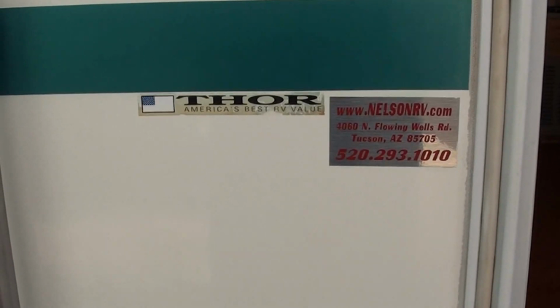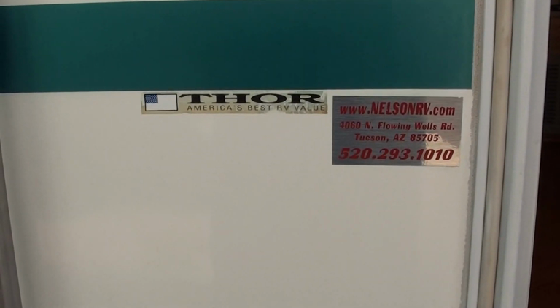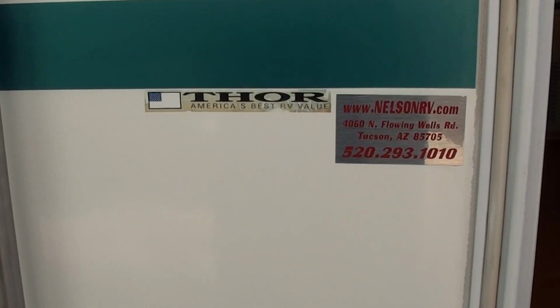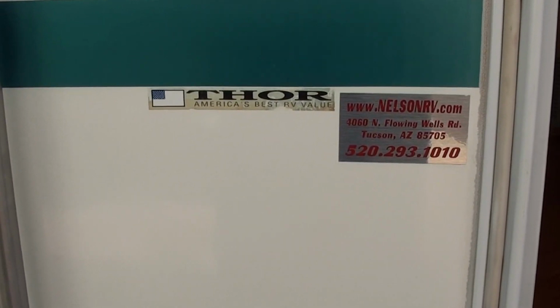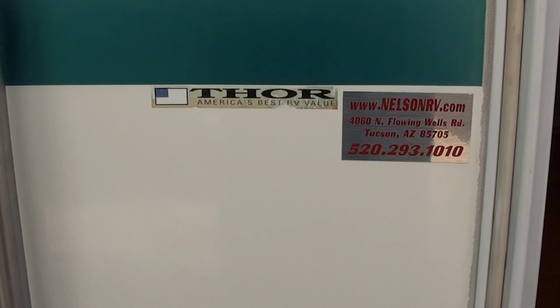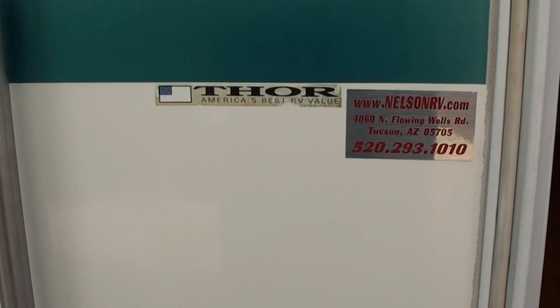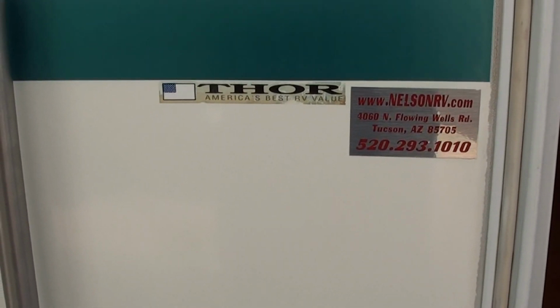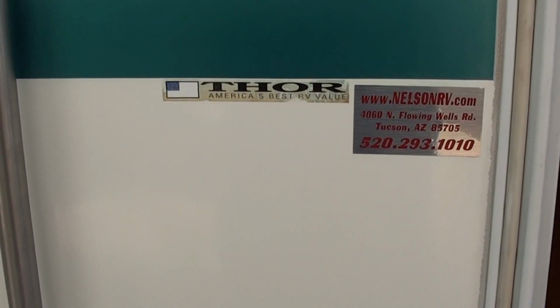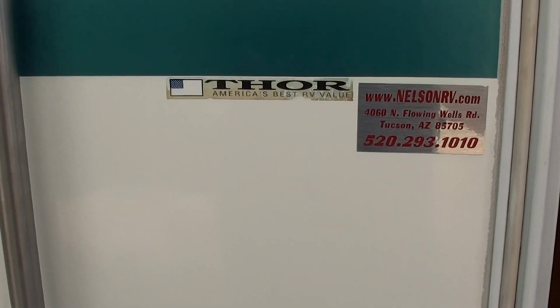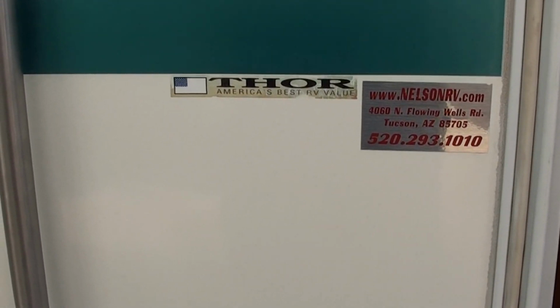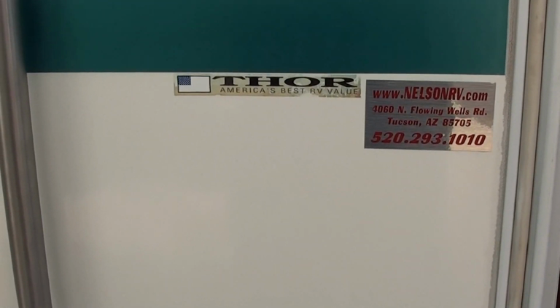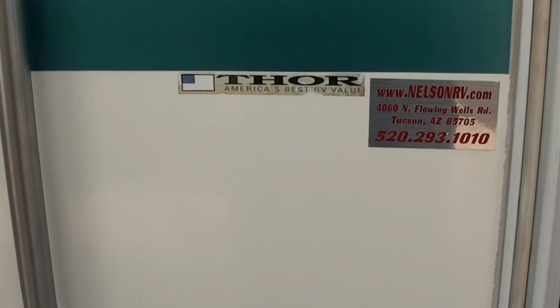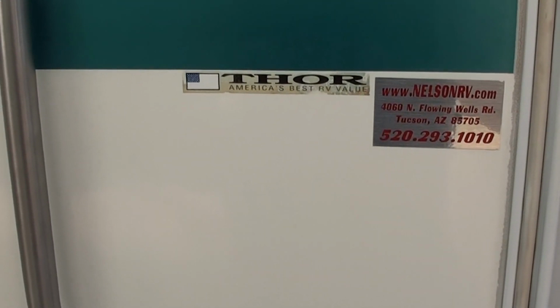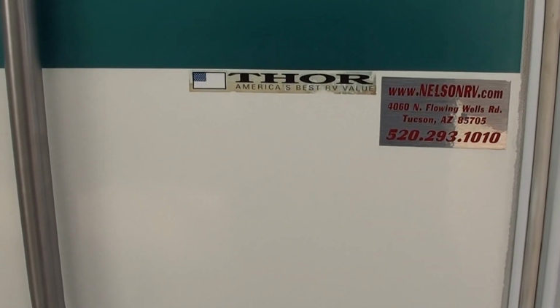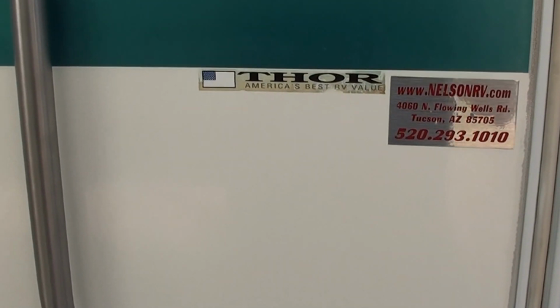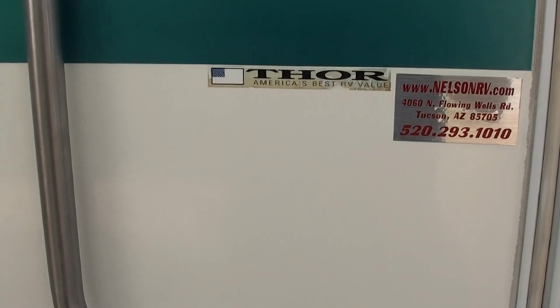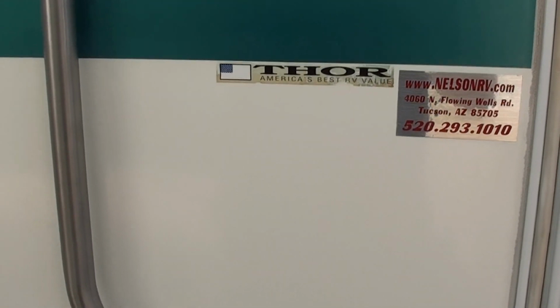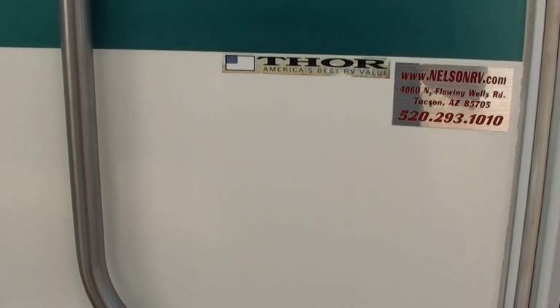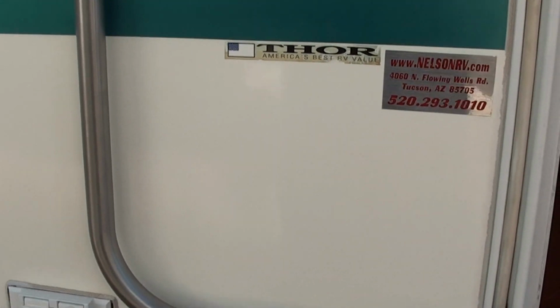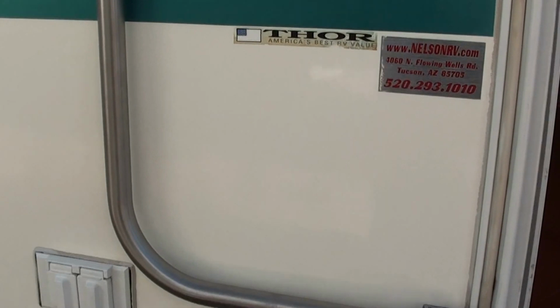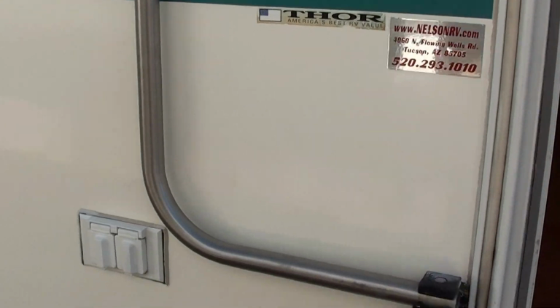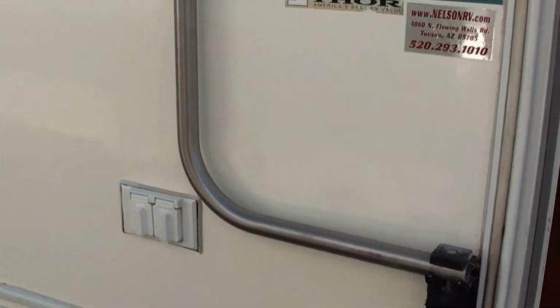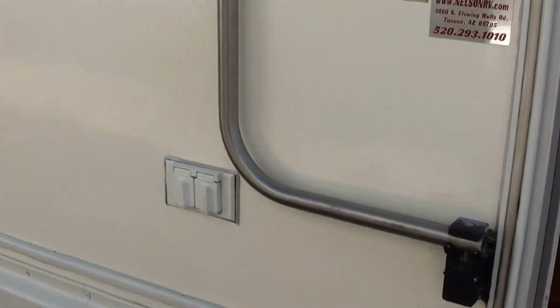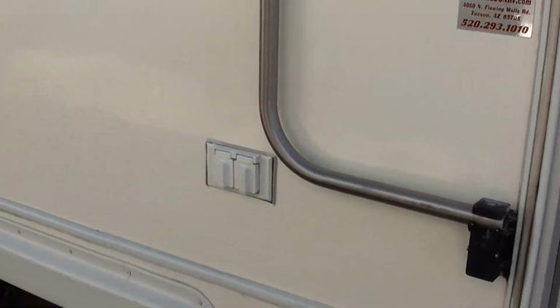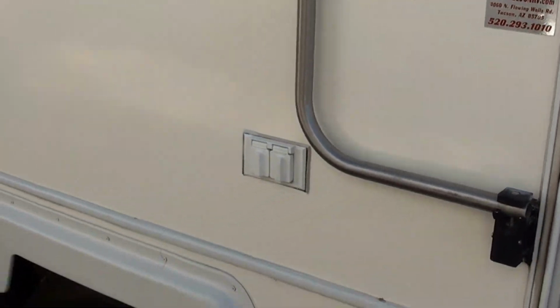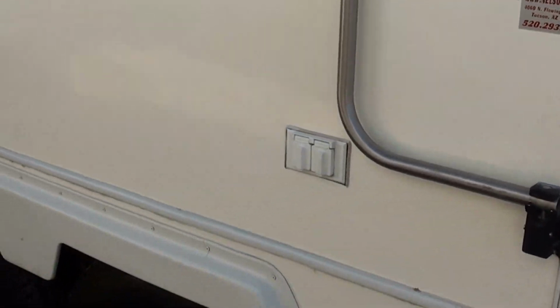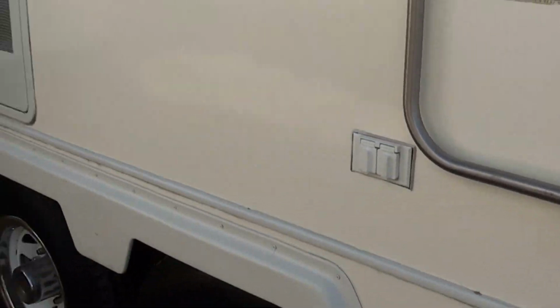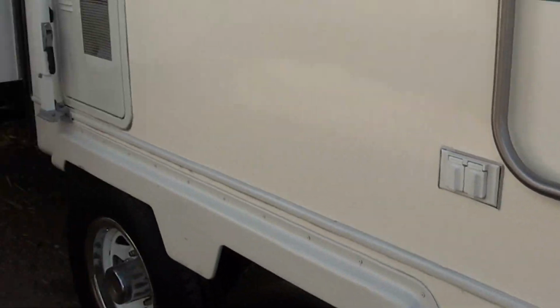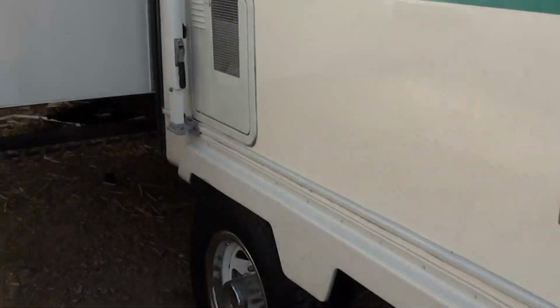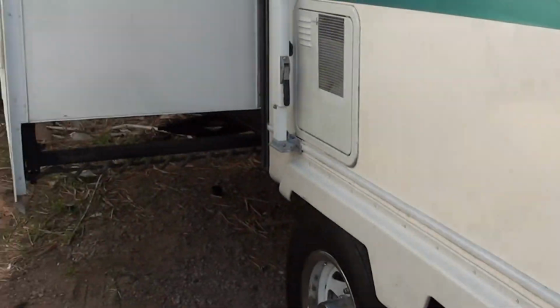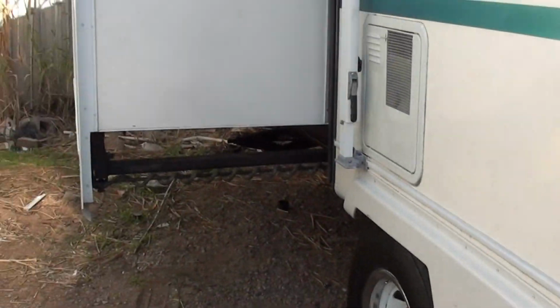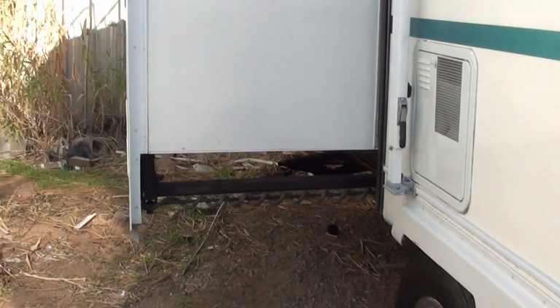This is the '97 Travelese by Thor, Model 35. It's a 37-footer triple slide, and this is the outside video.